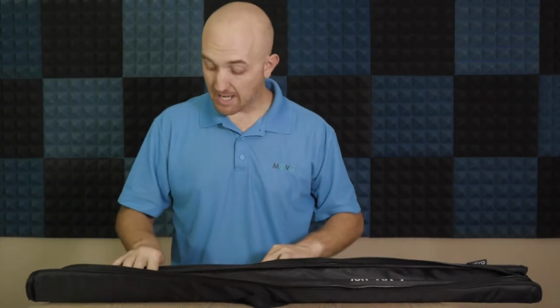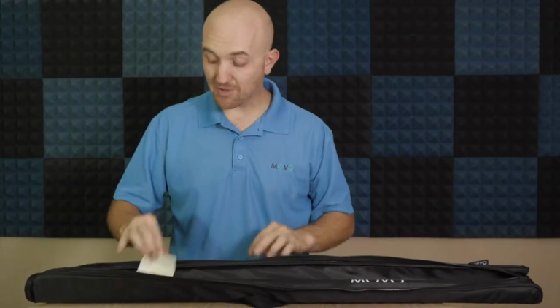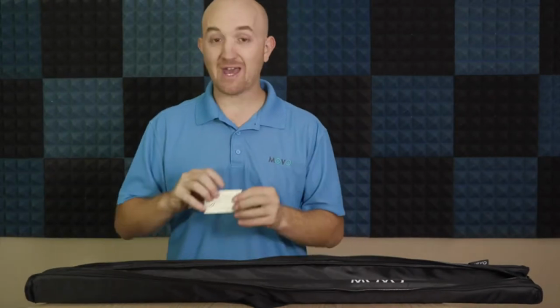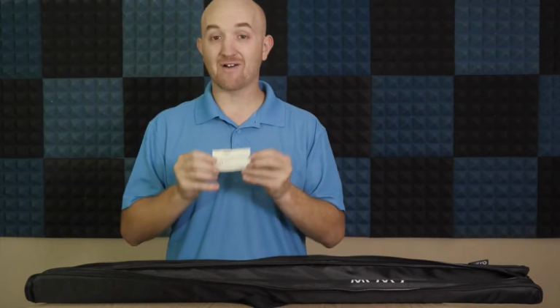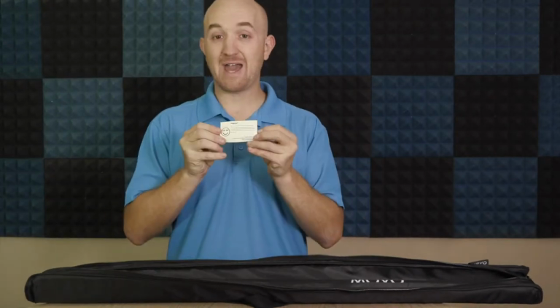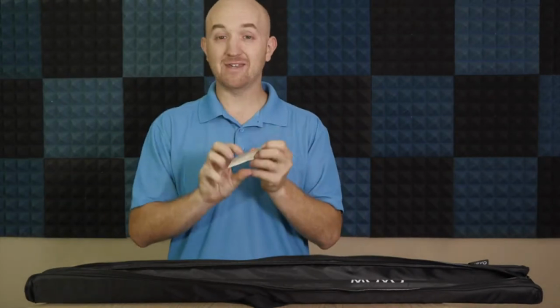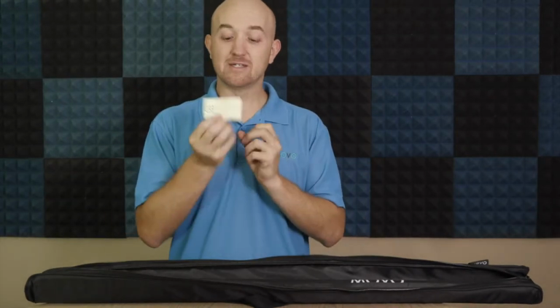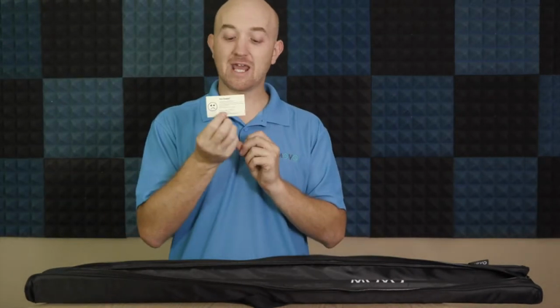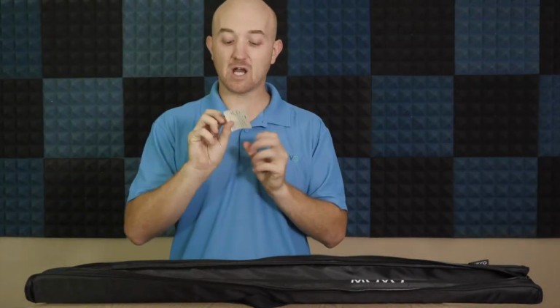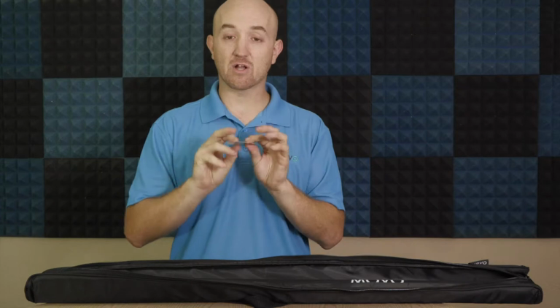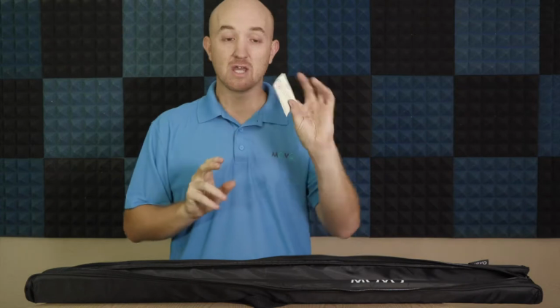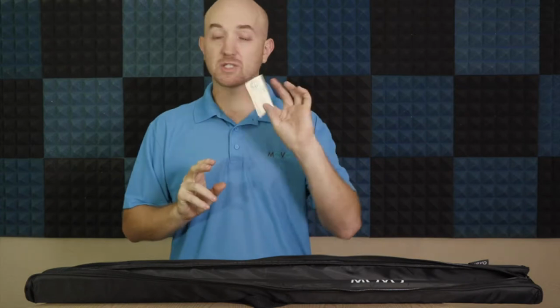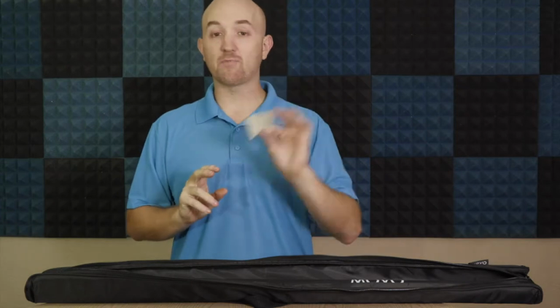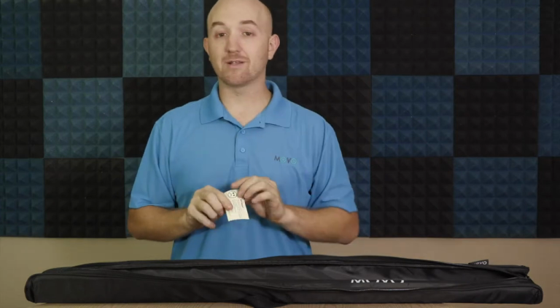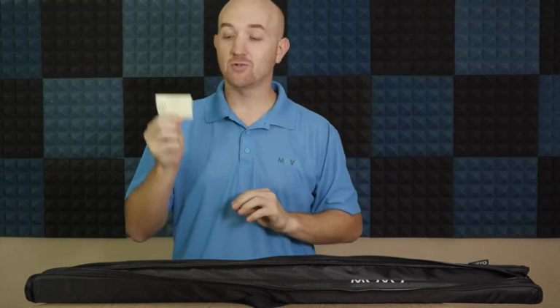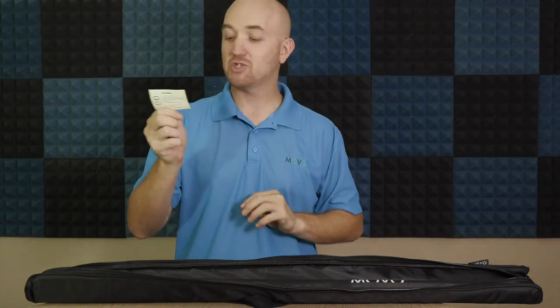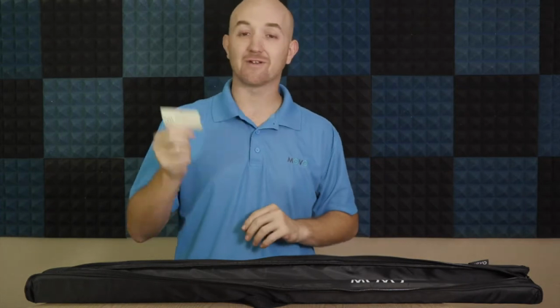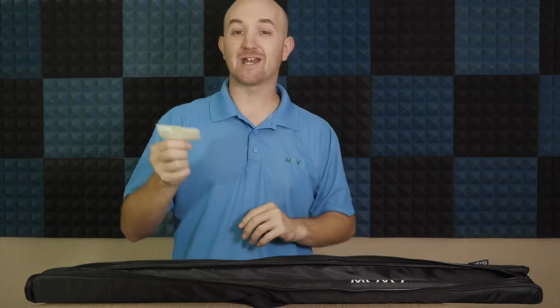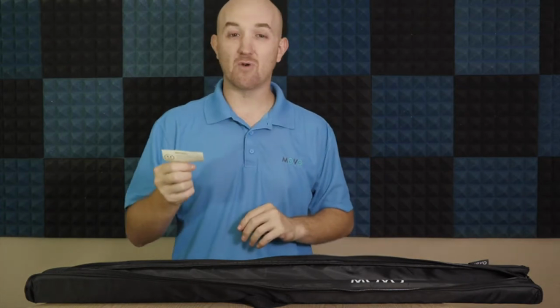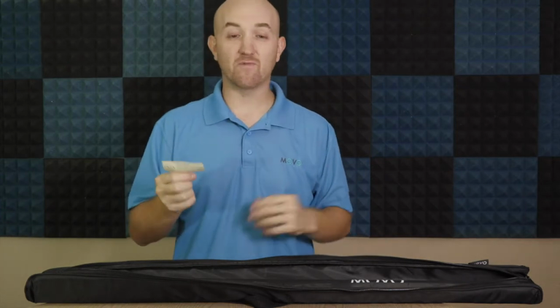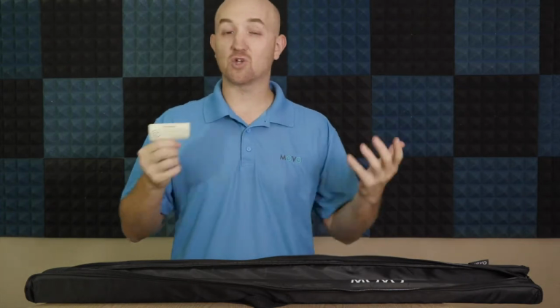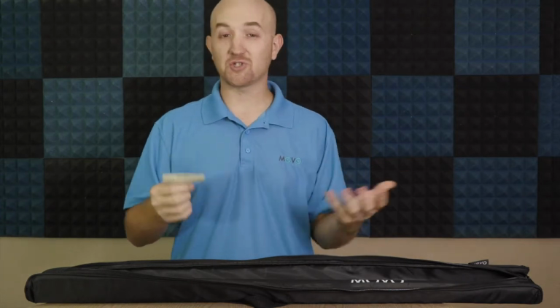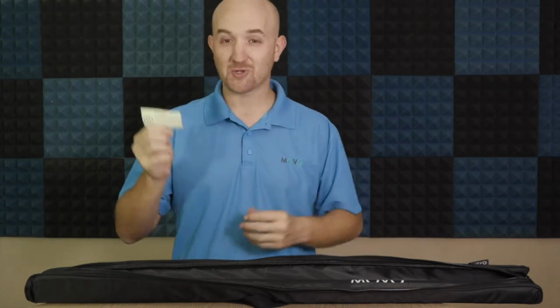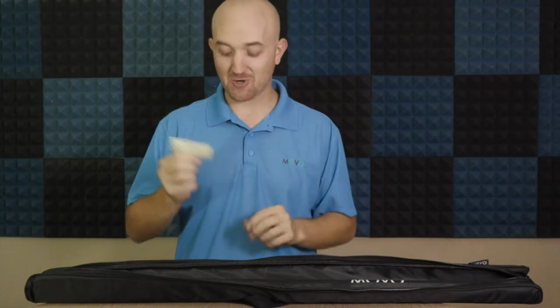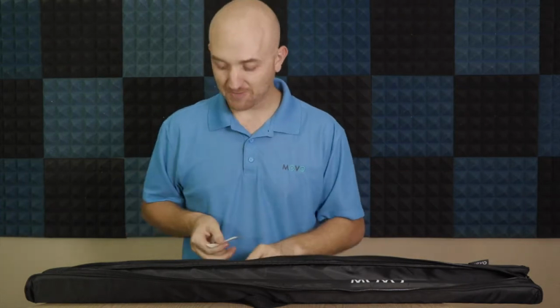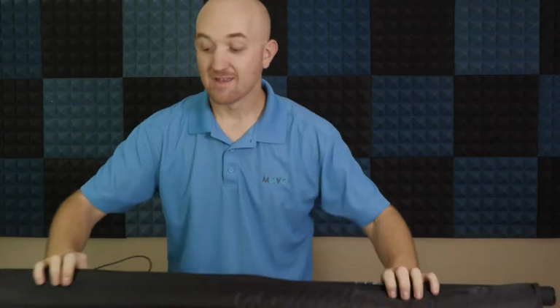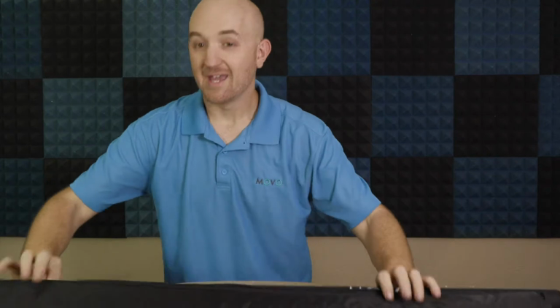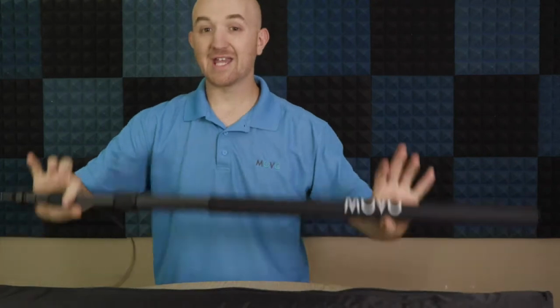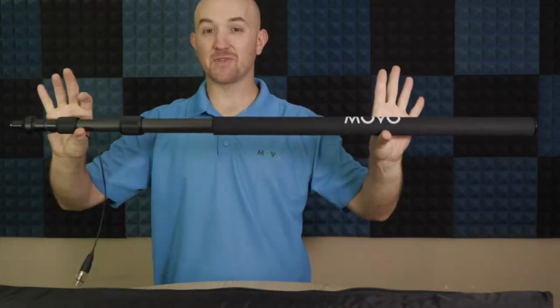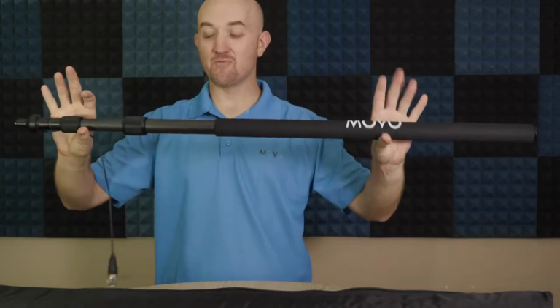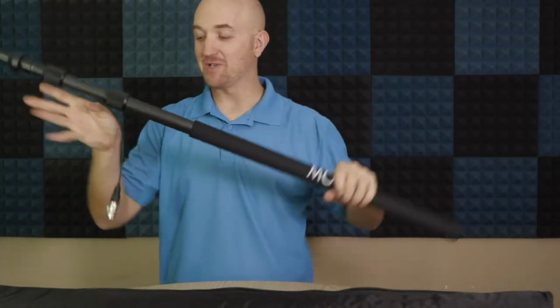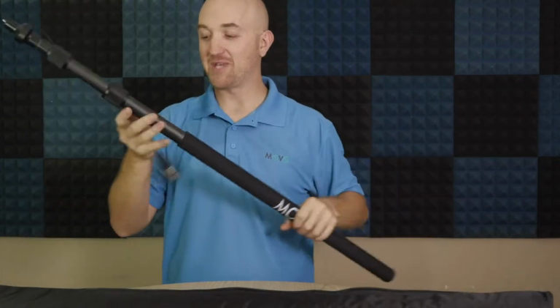We also have our happy/not happy comment card — a simple way to reach out and connect with Movo if you have any questions or concerns. And then the boom pole itself.